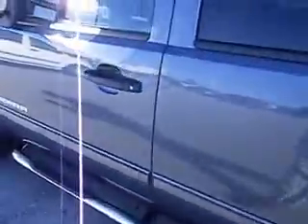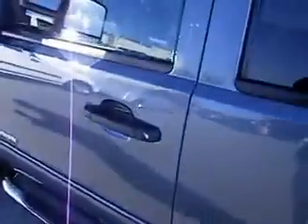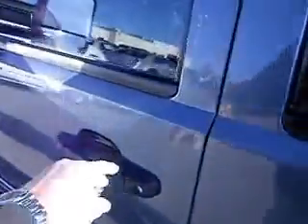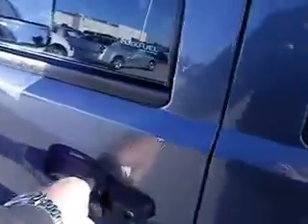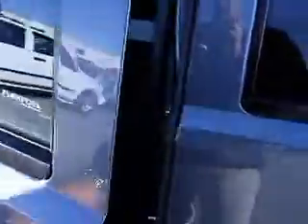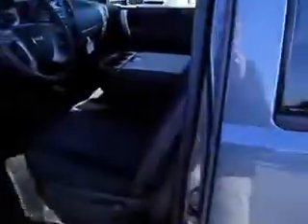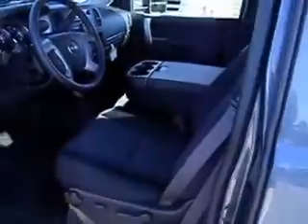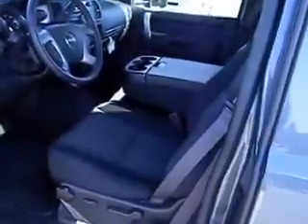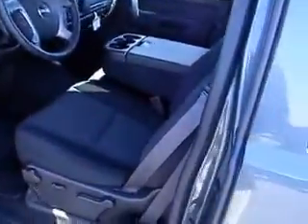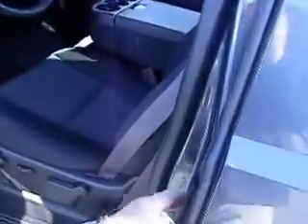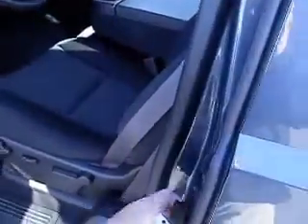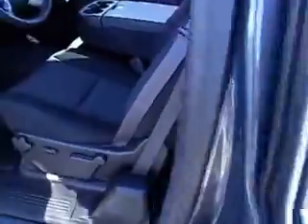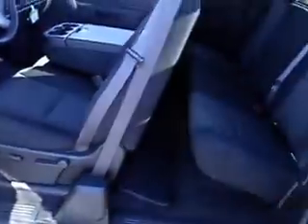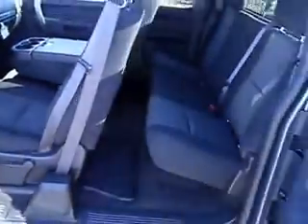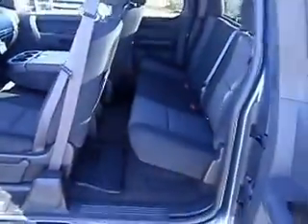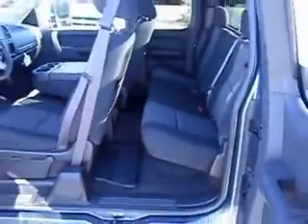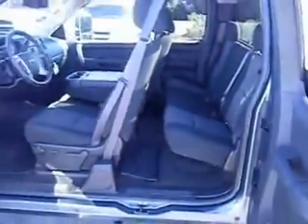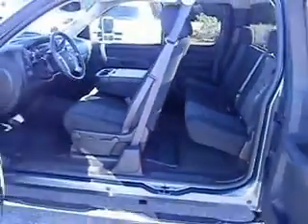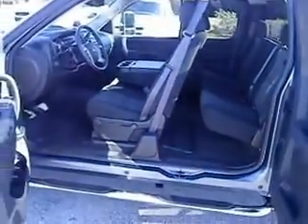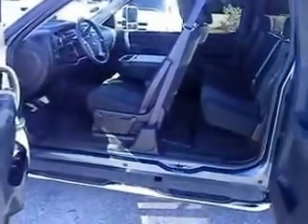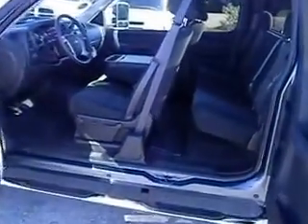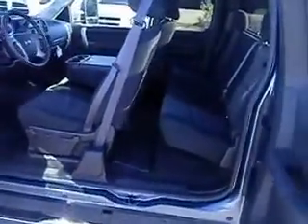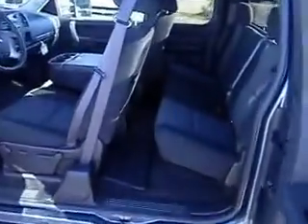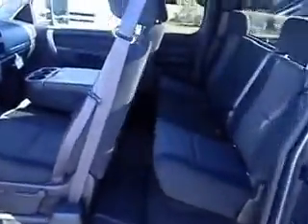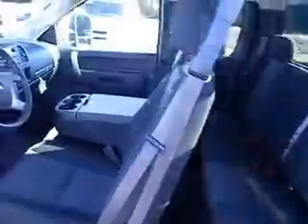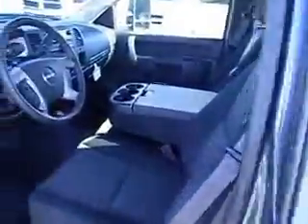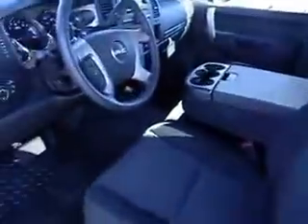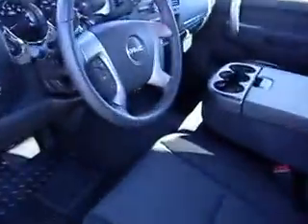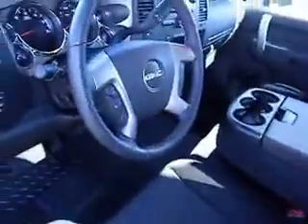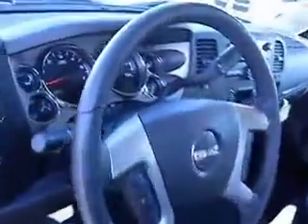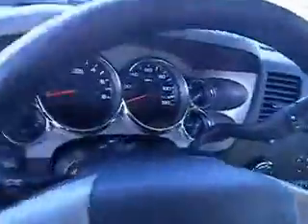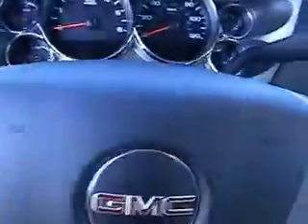Now let's get you on the inside. I'll open up the extended cab. Let's jump up front for you. You do have a full power driver's seat.